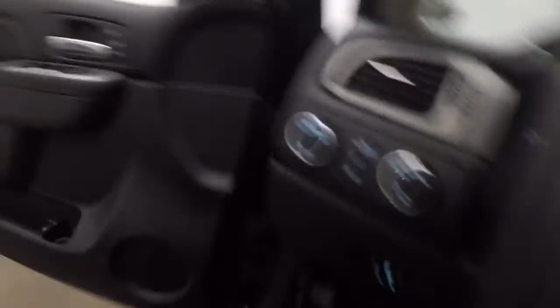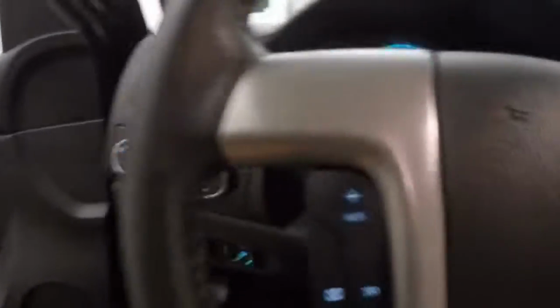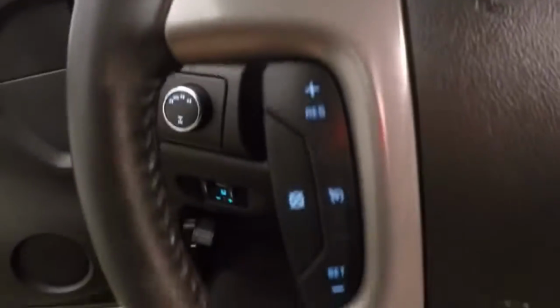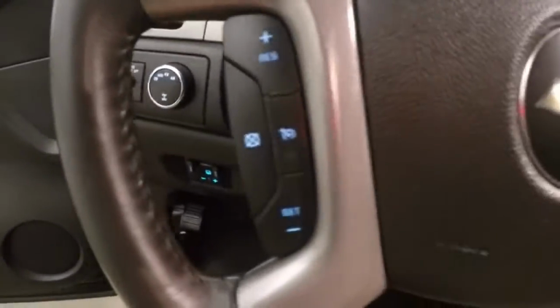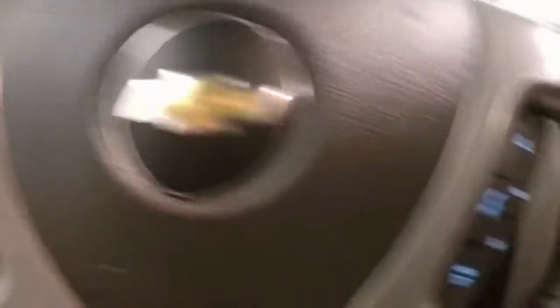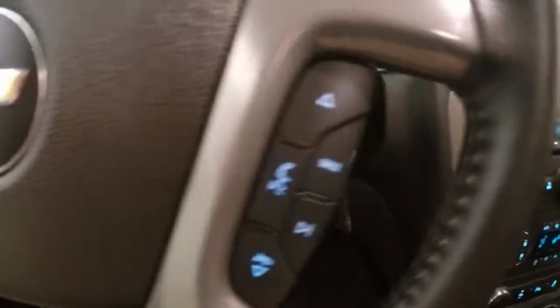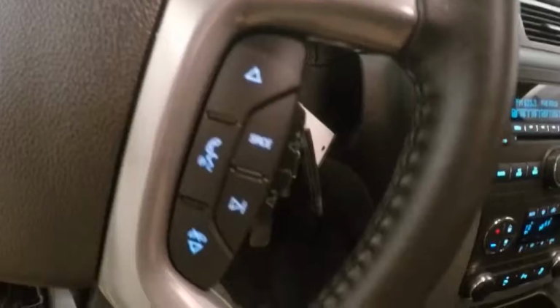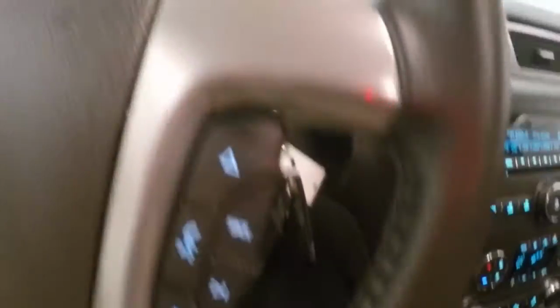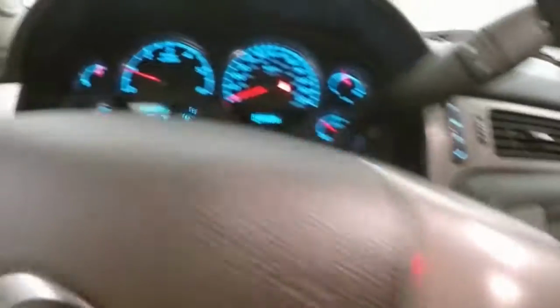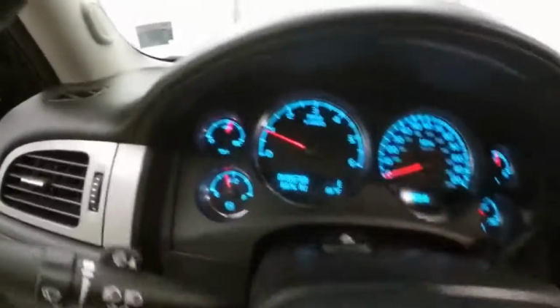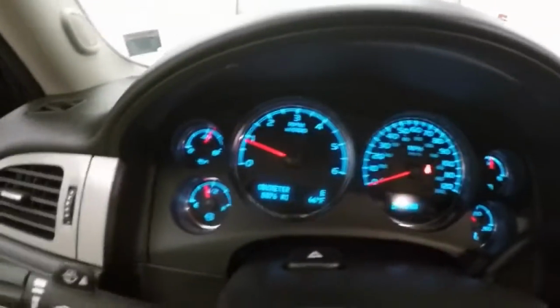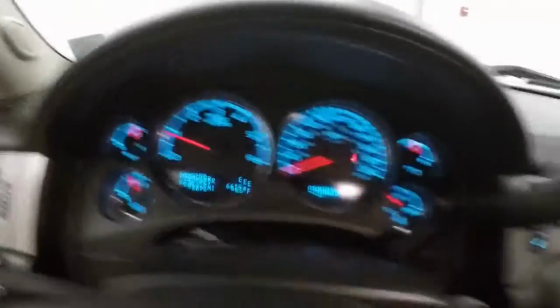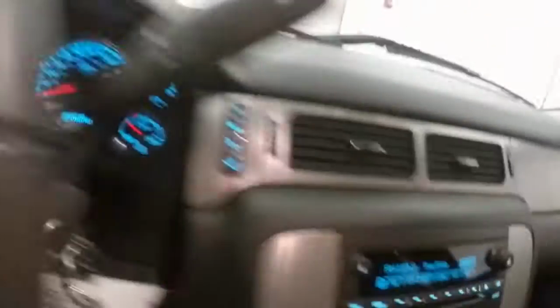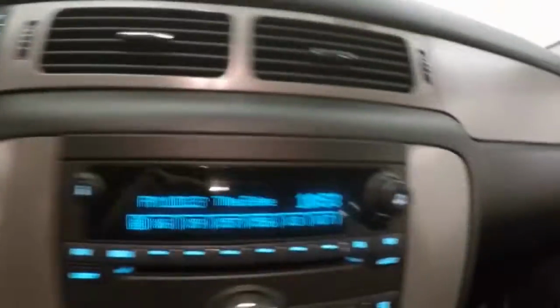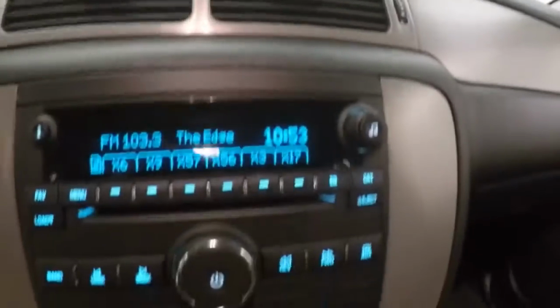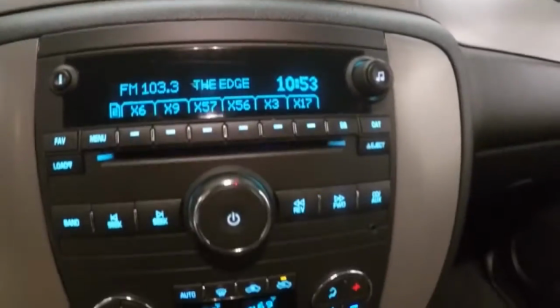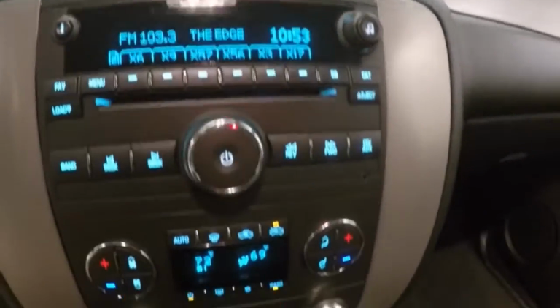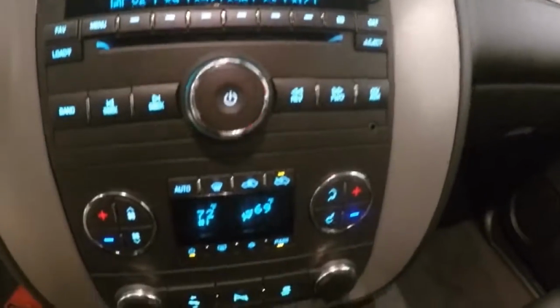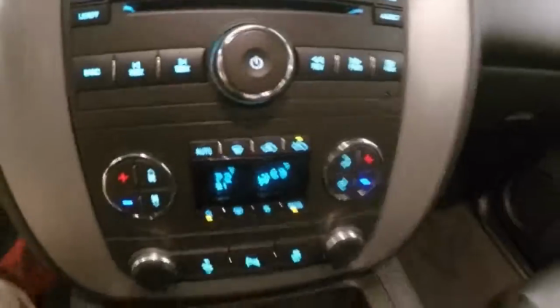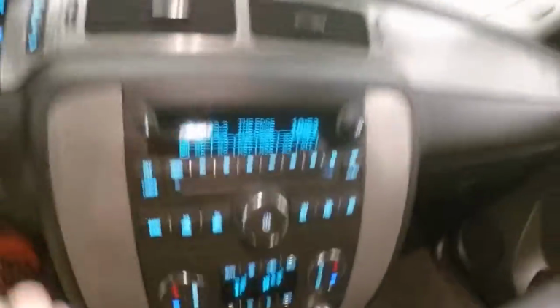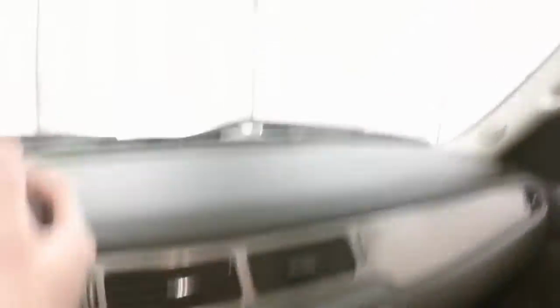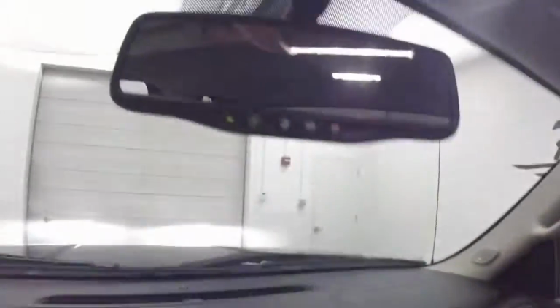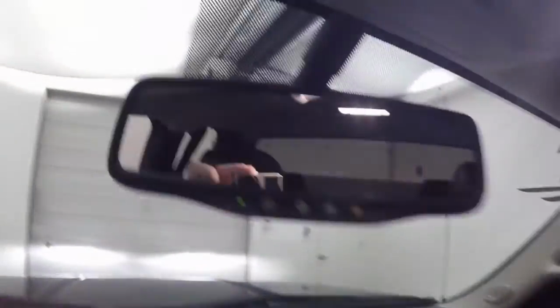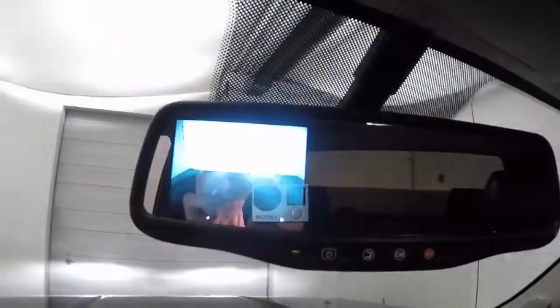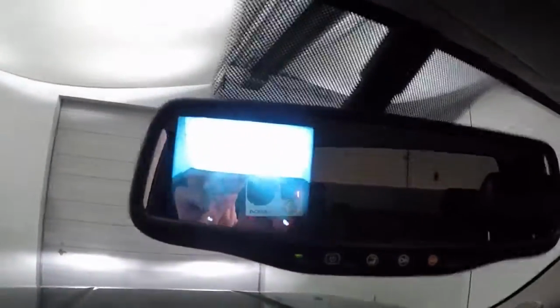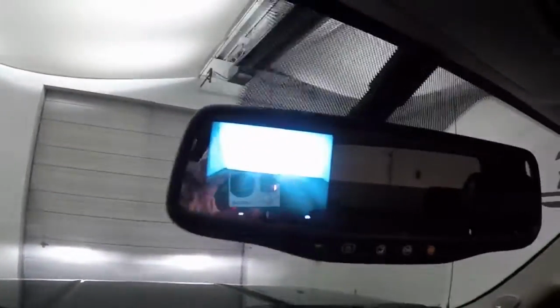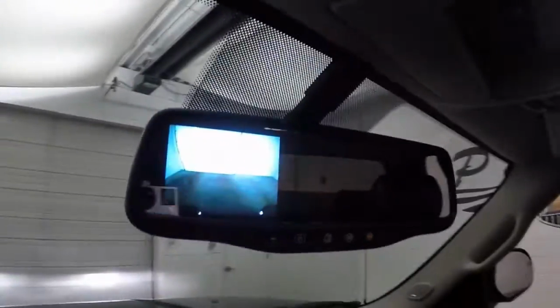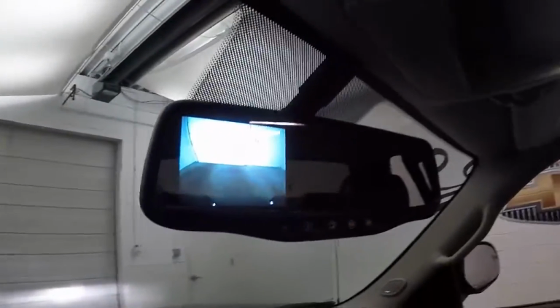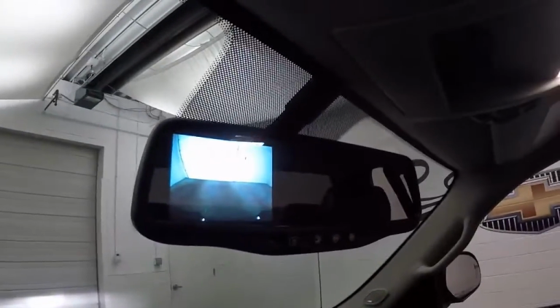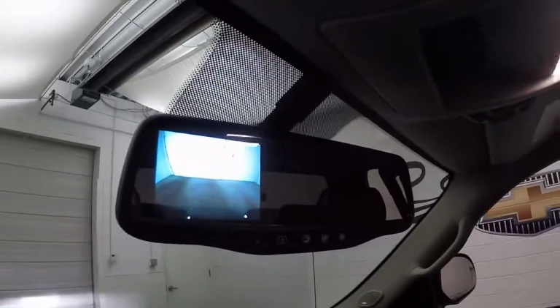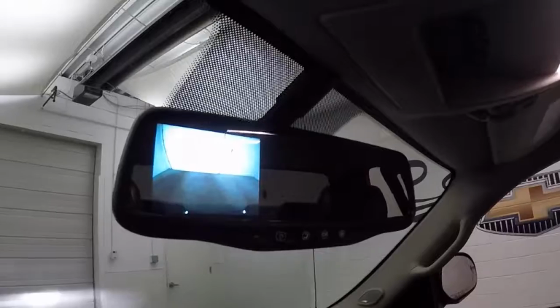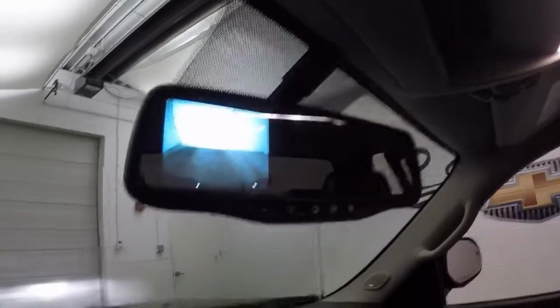The sound is great — a nice deep rumble, the way a truck should sound. You've got your stereo, dual climate control, a rear backup camera, and the screen shows up right in the rear view mirror.